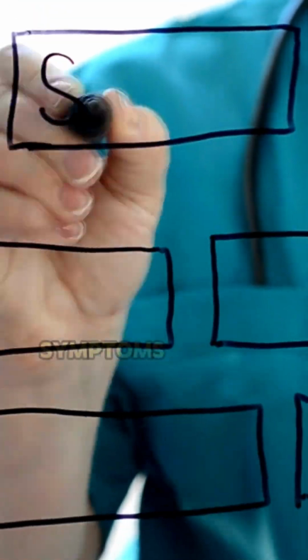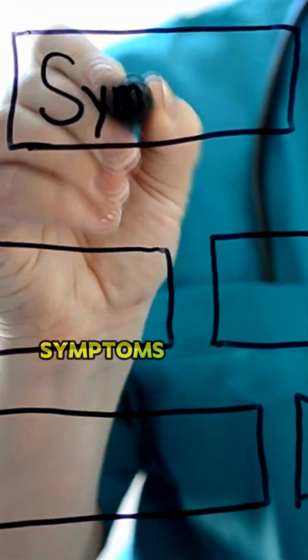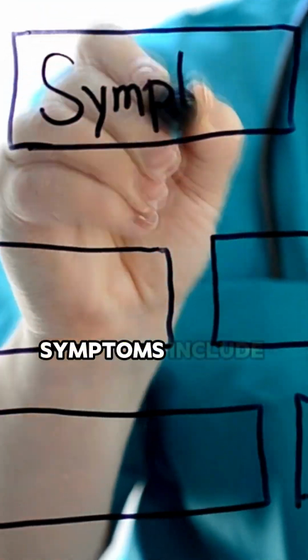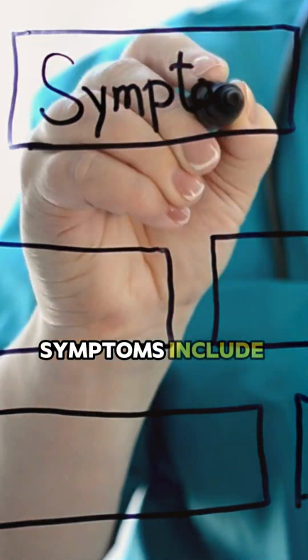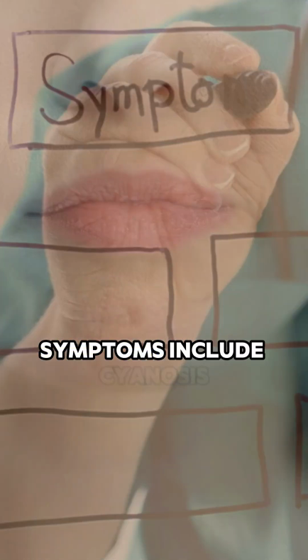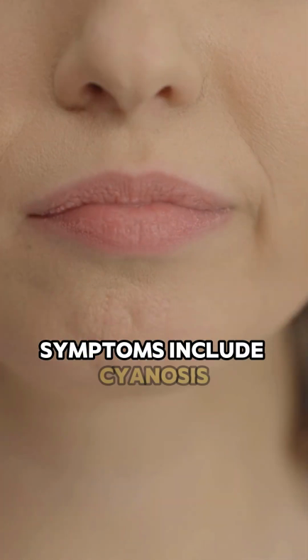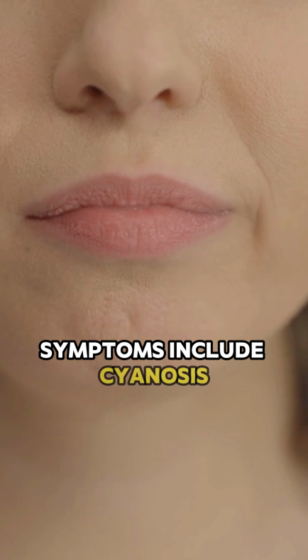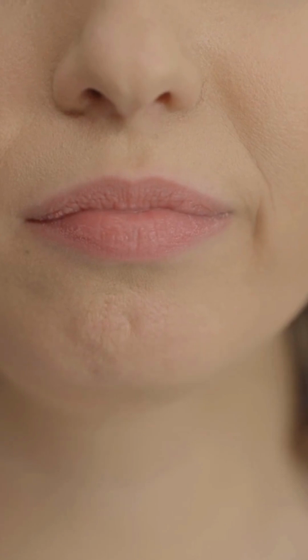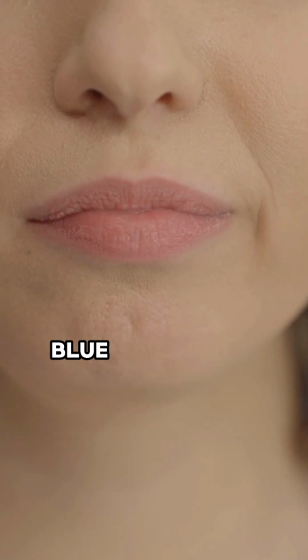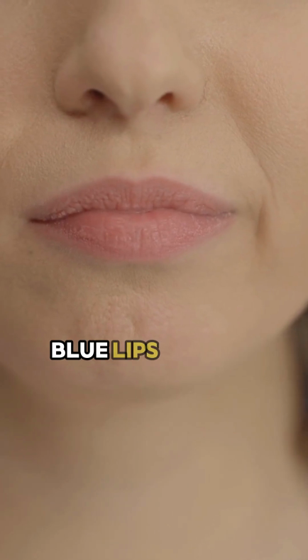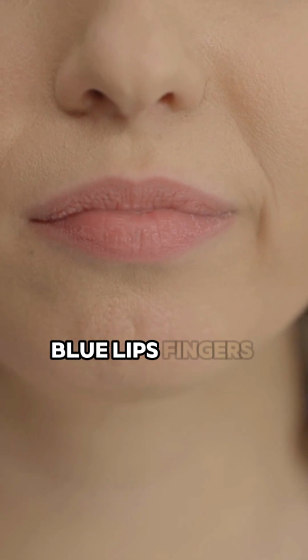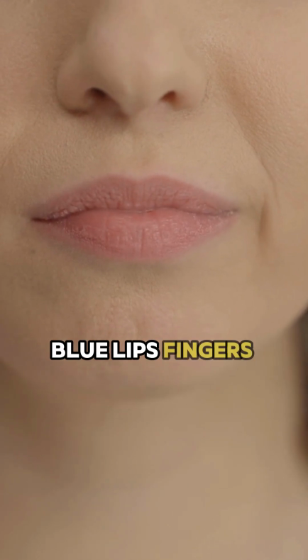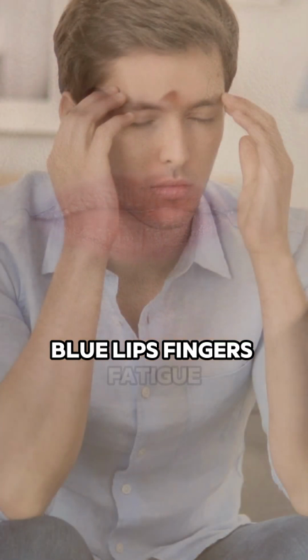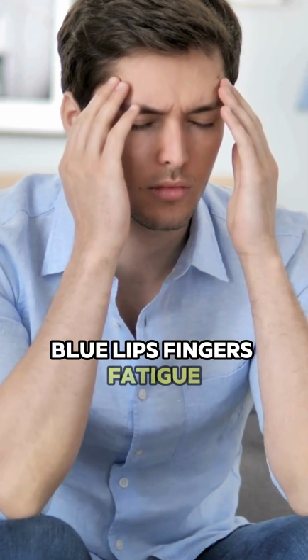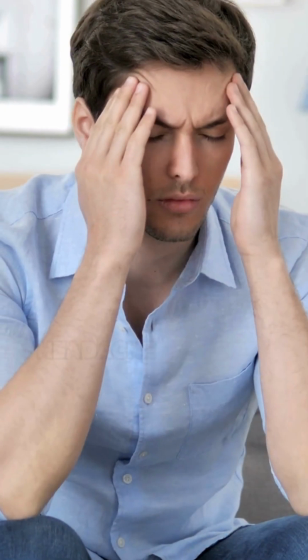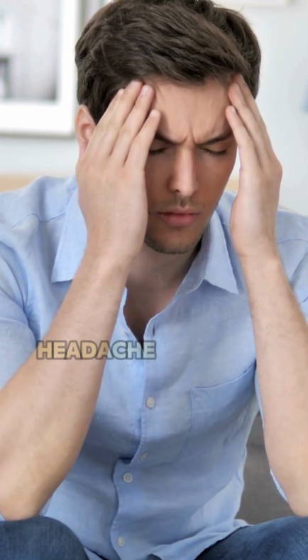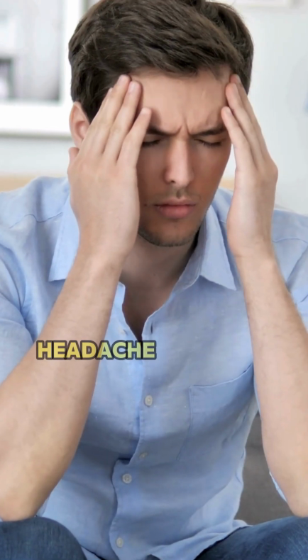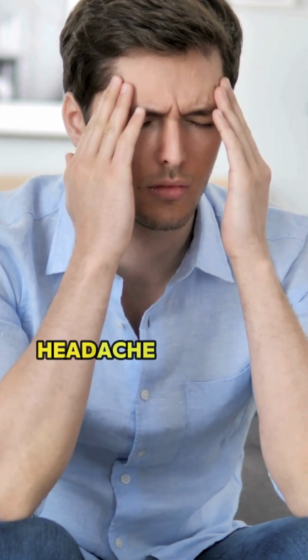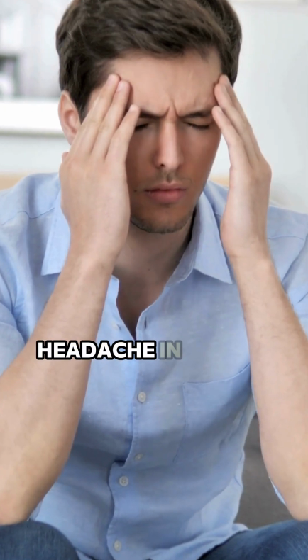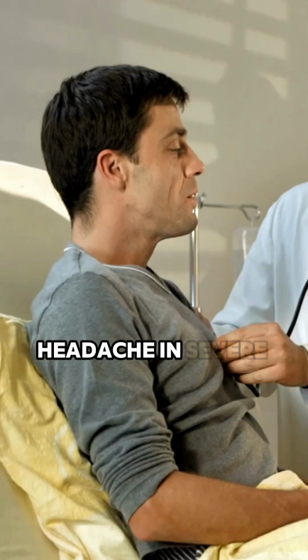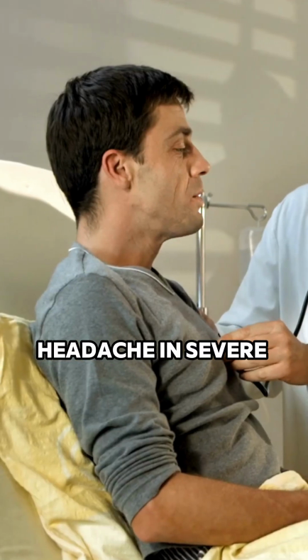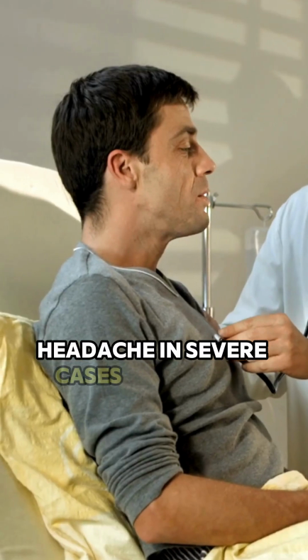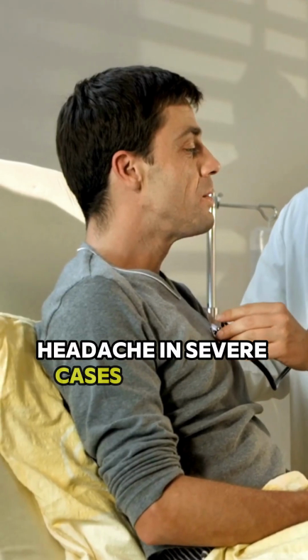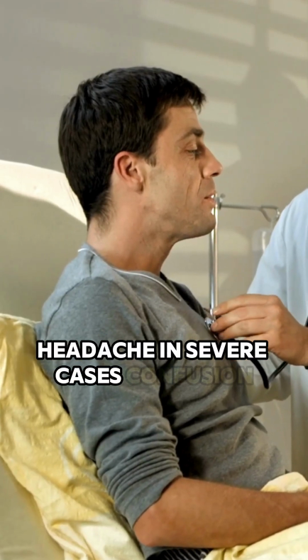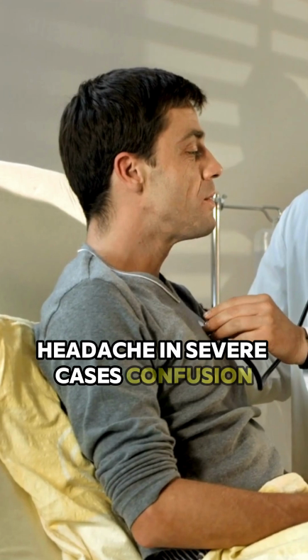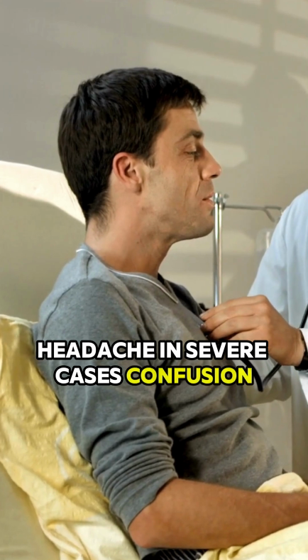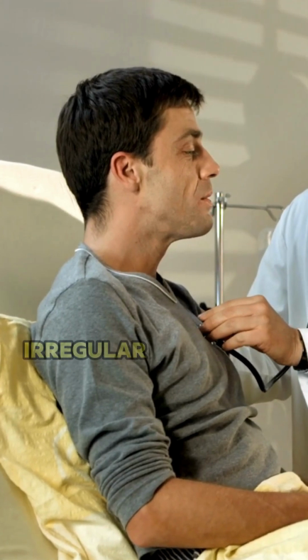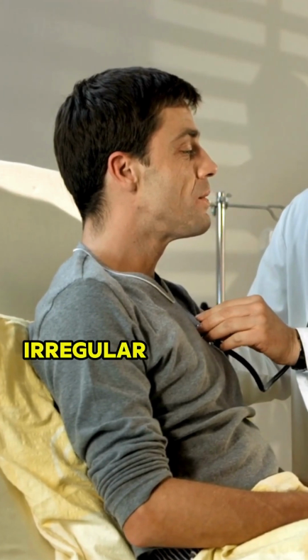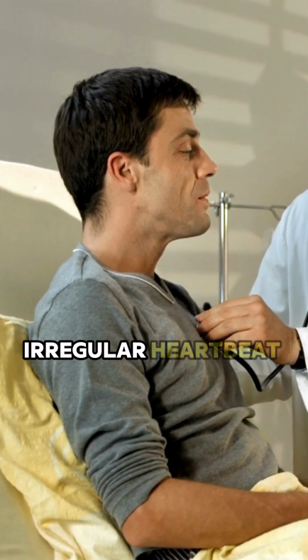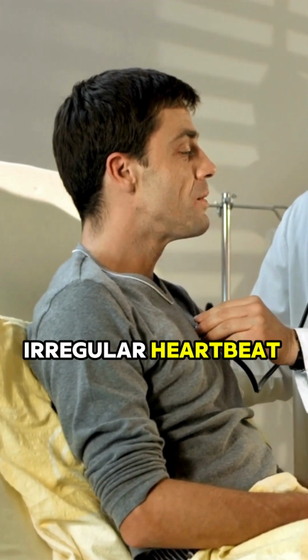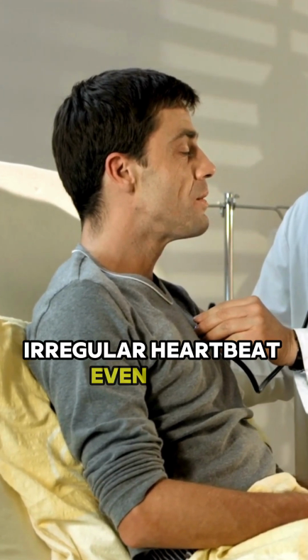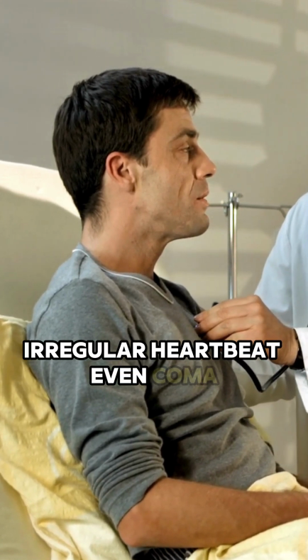Symptoms include cyanosis, blue lips, fingers, fatigue, and headache. In severe cases: confusion, irregular heartbeat, even coma.